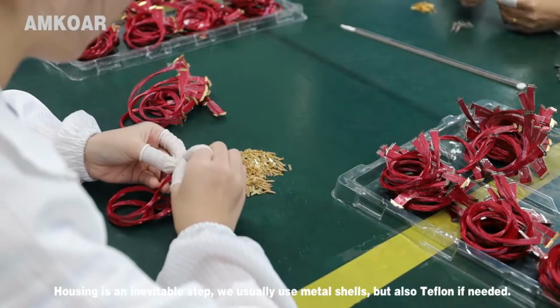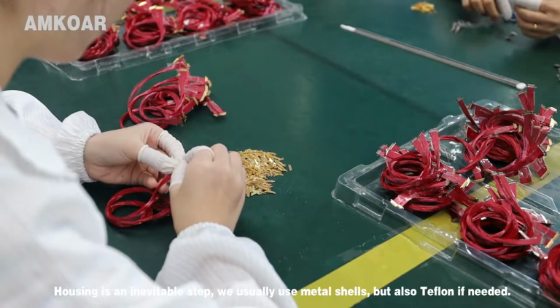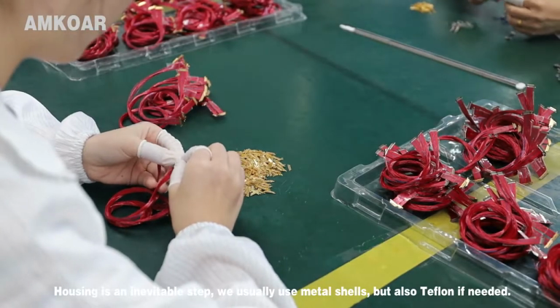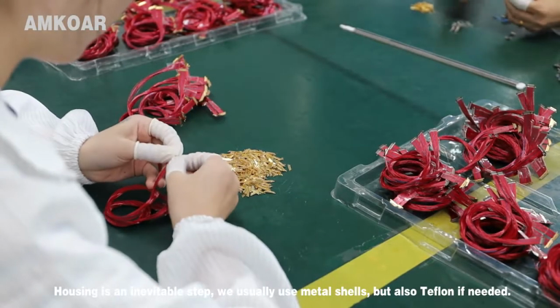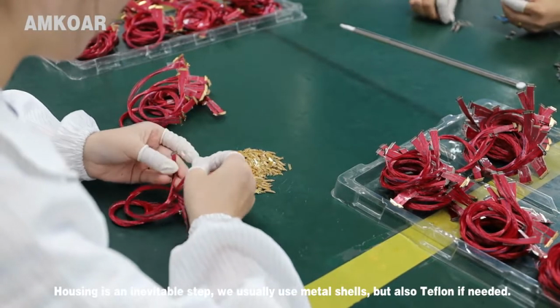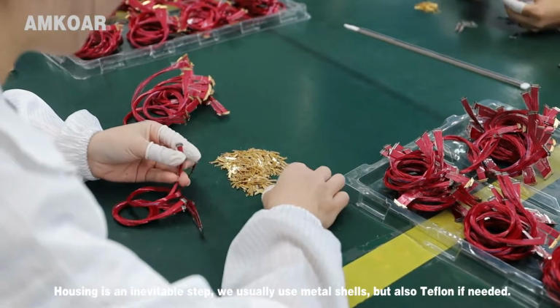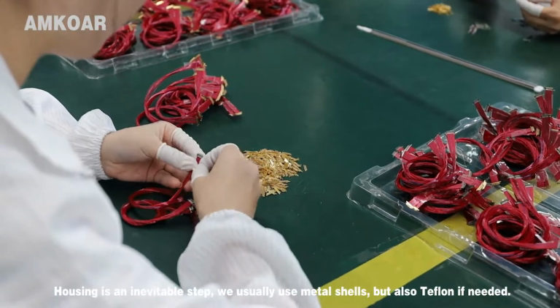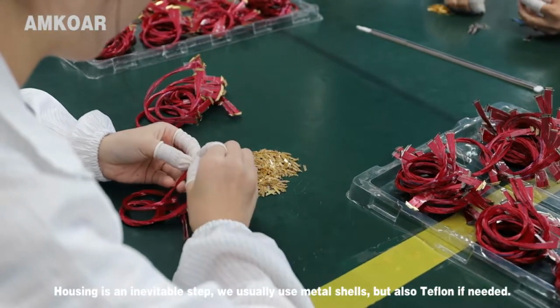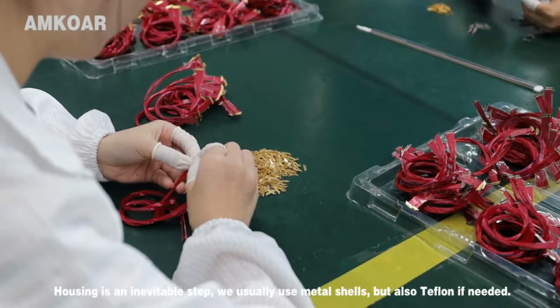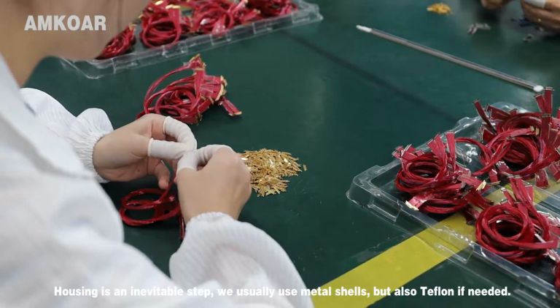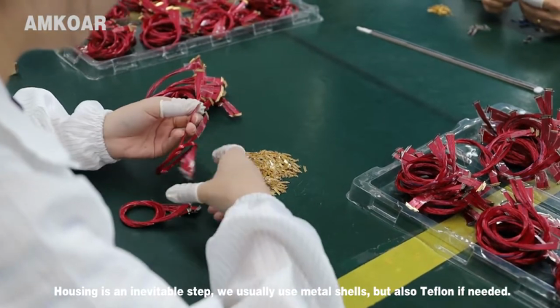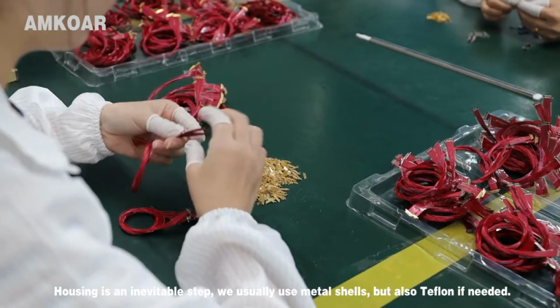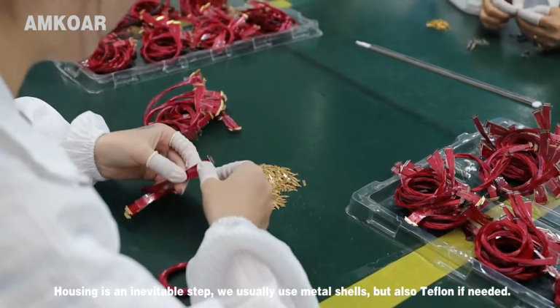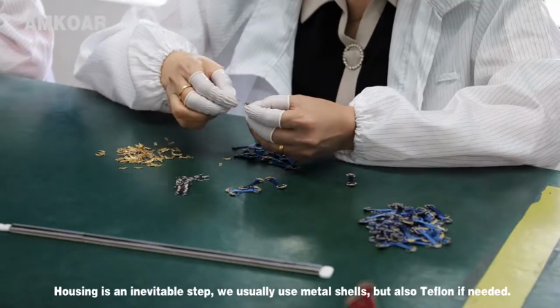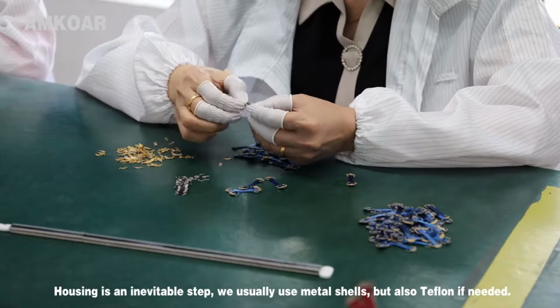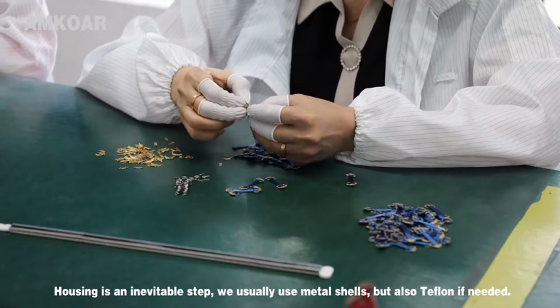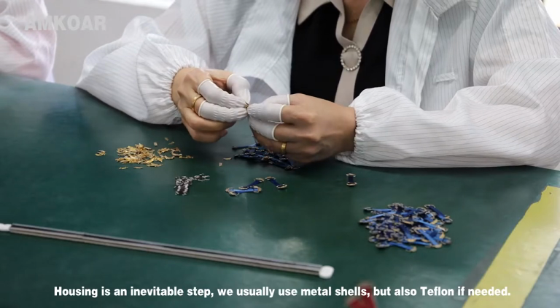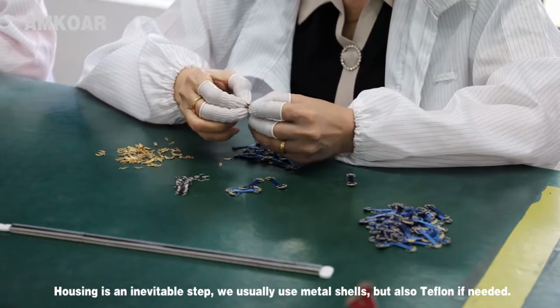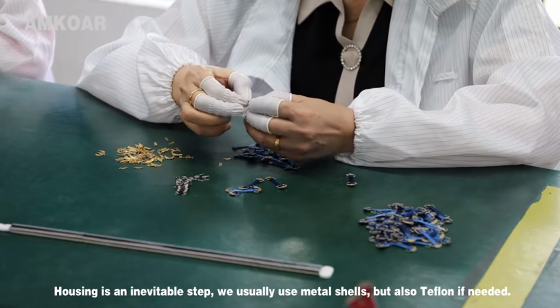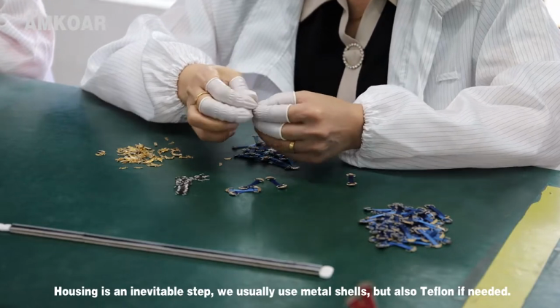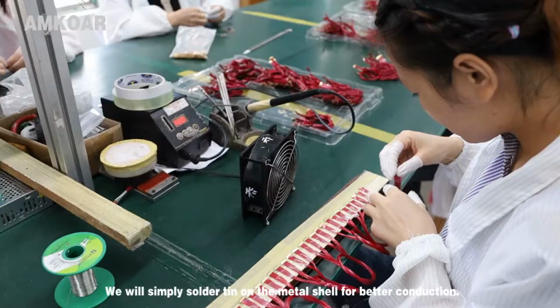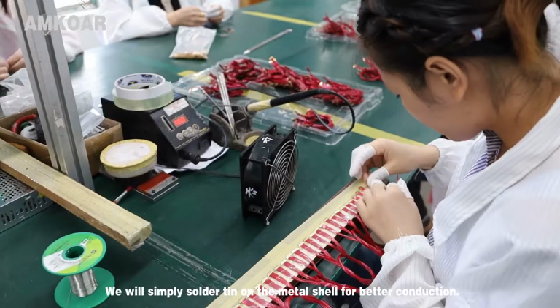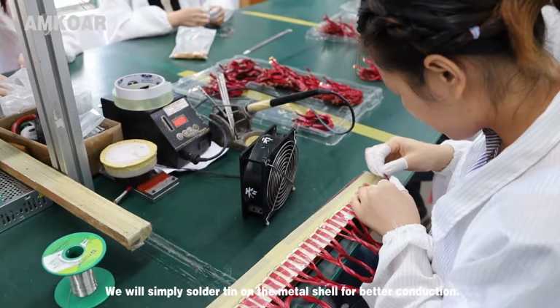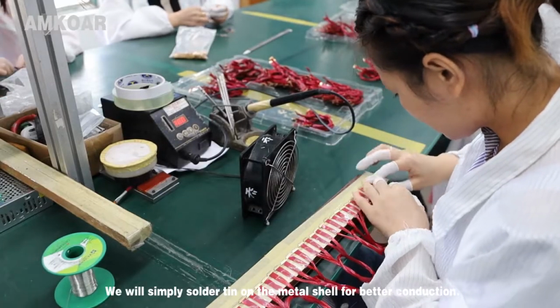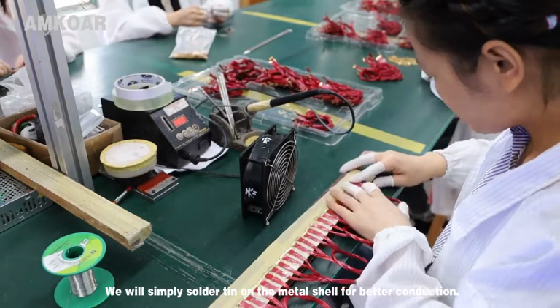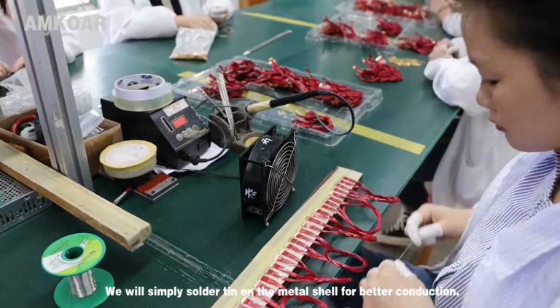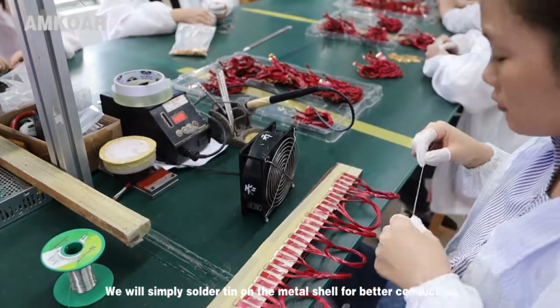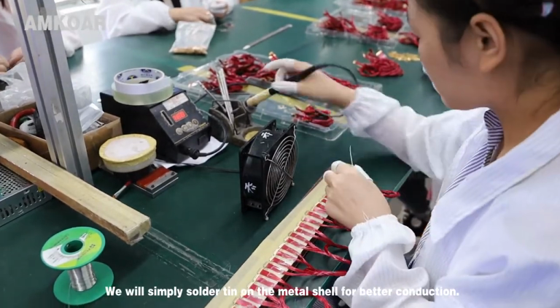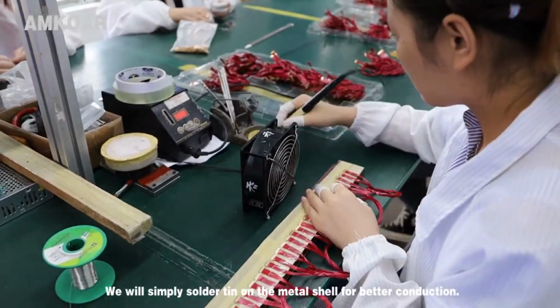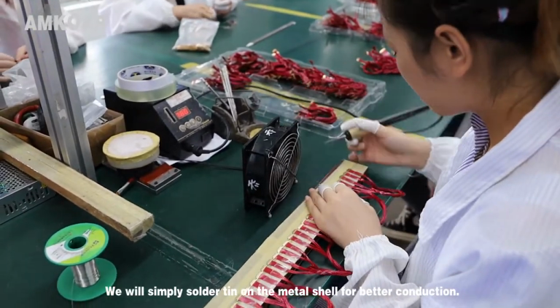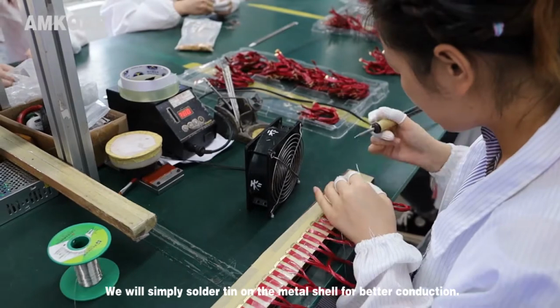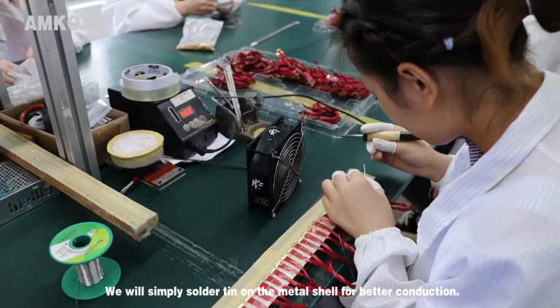Housing is an inevitable step. We usually use a mantle shell but also apply tape wrapping if needed. We will simply solder tin on the mantle shell for better conduction.